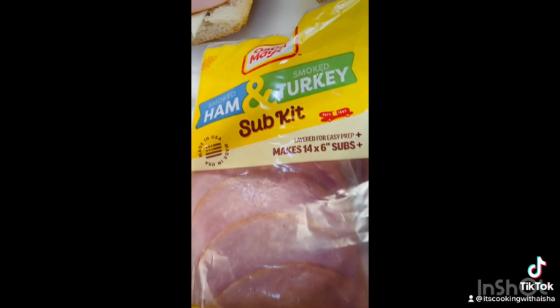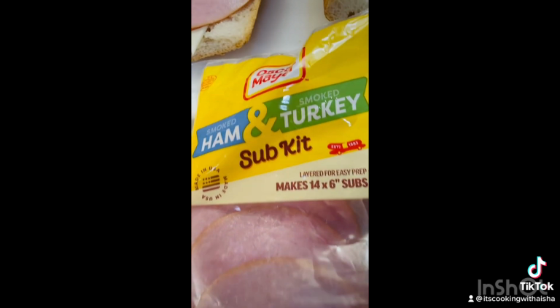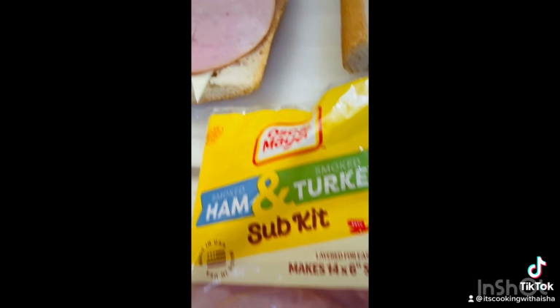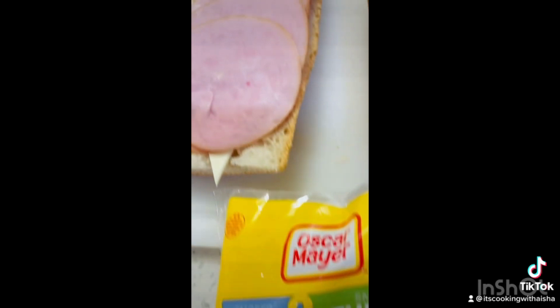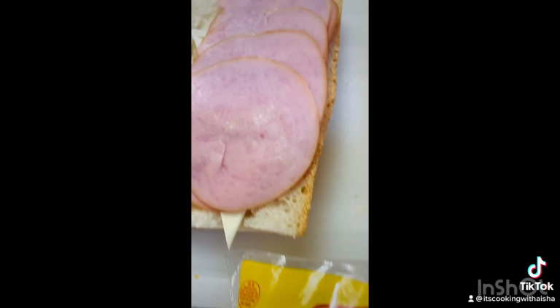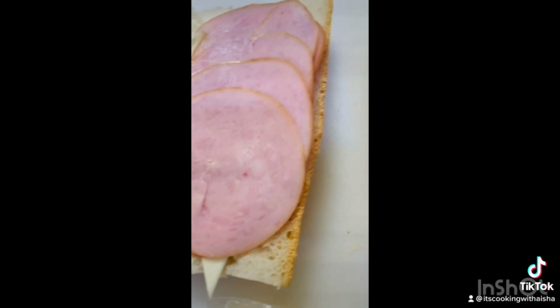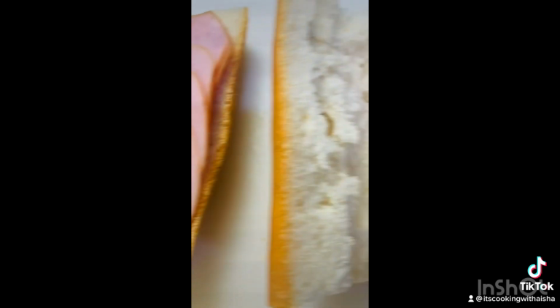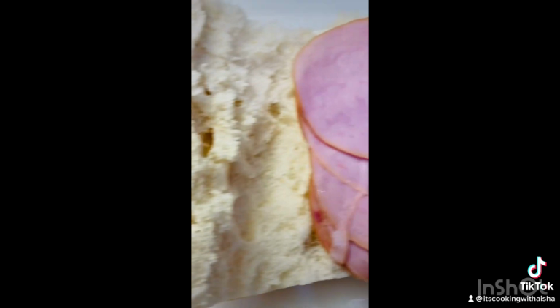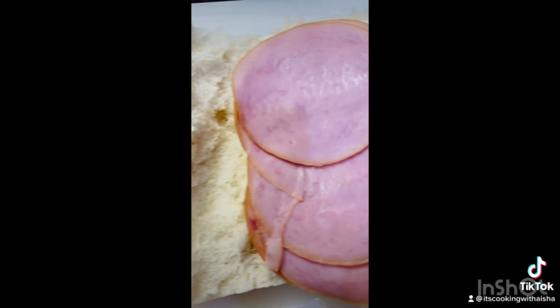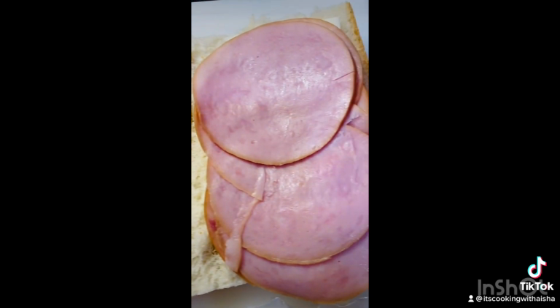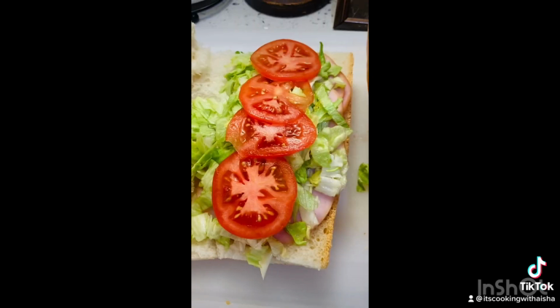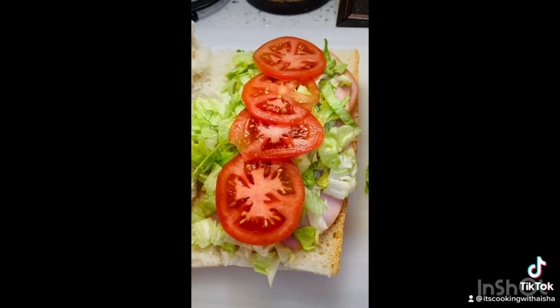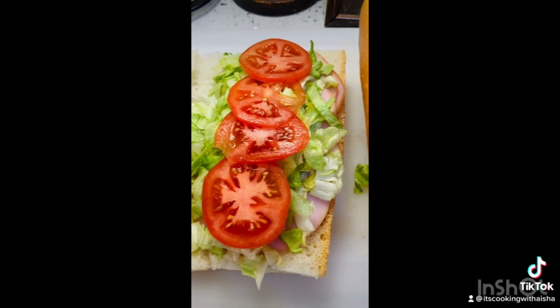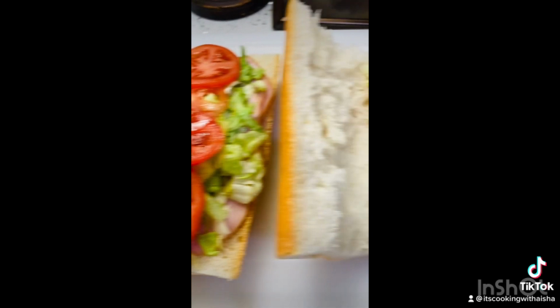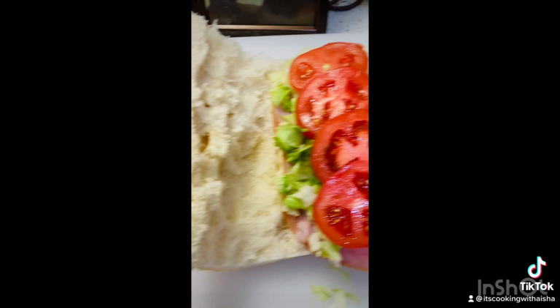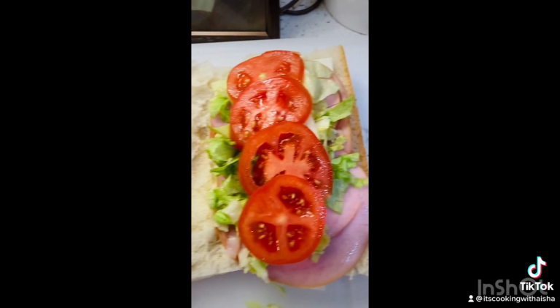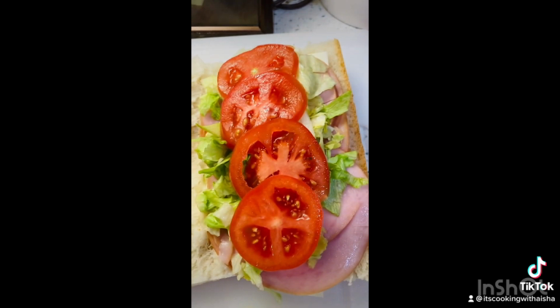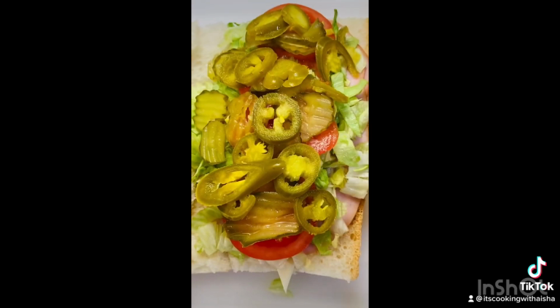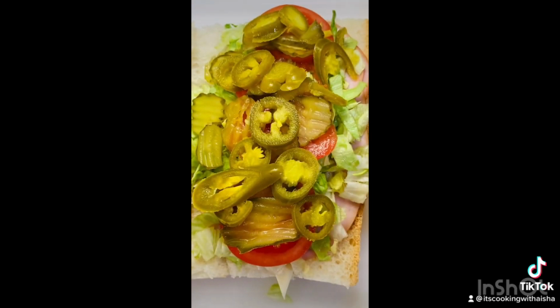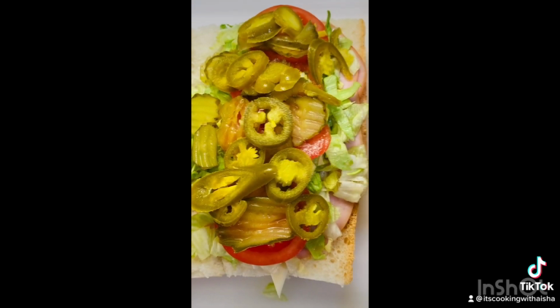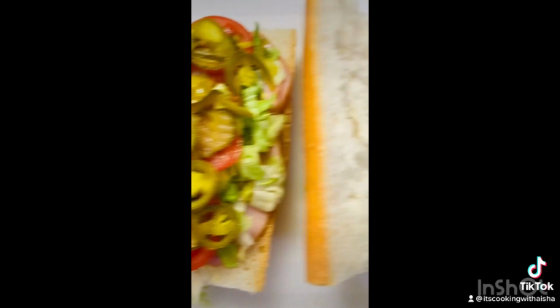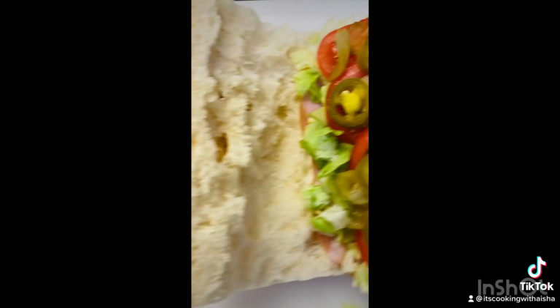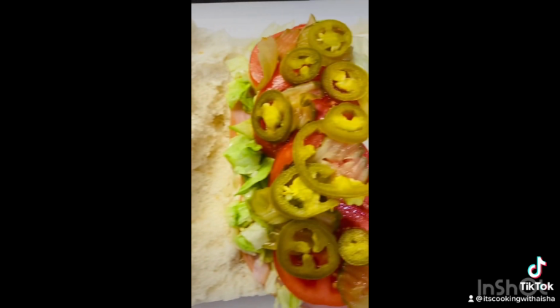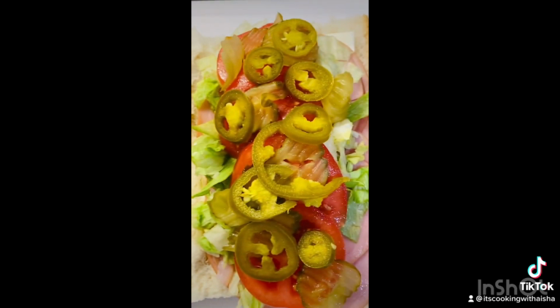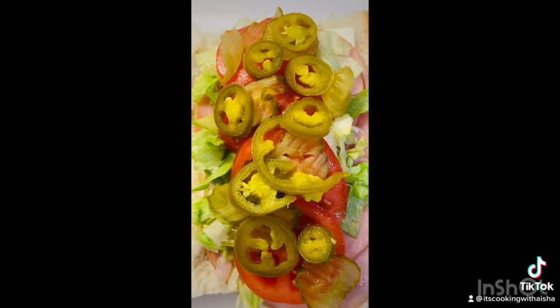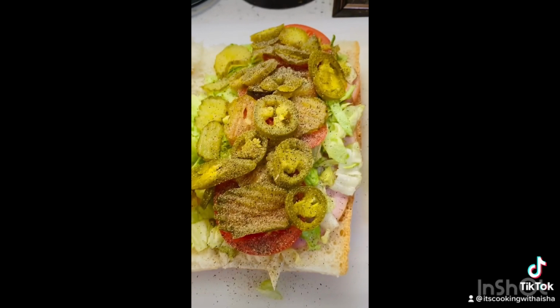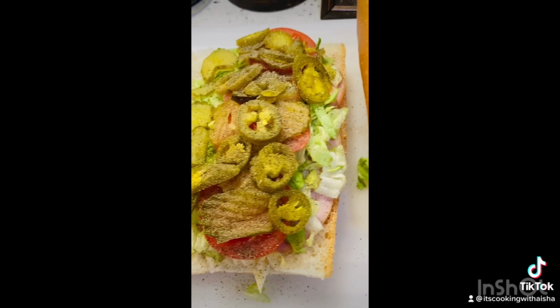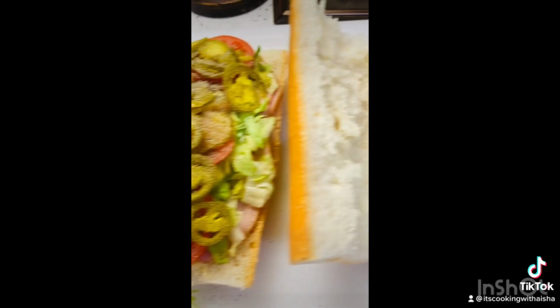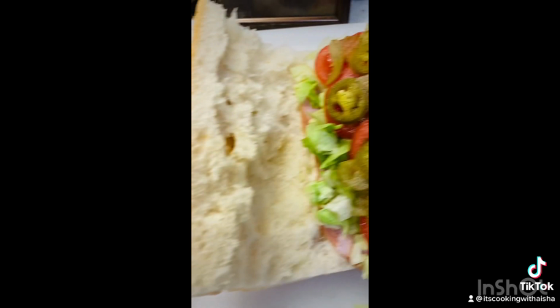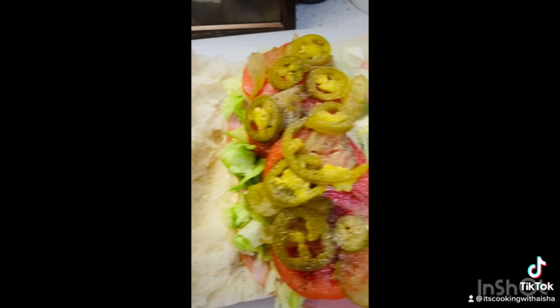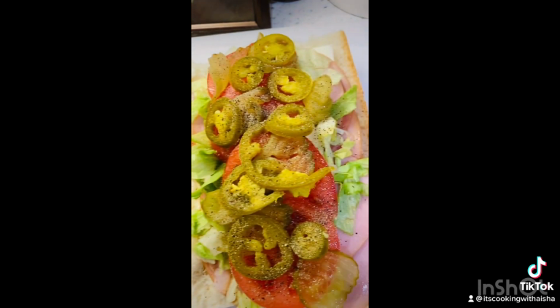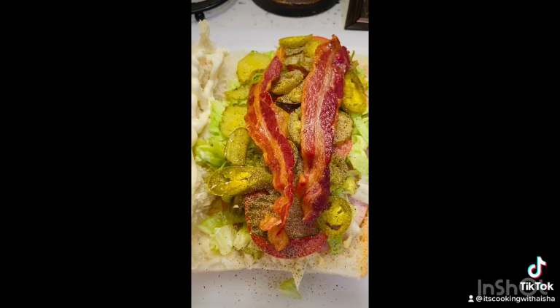Then I add on my meat, and then I add on my lettuce, my tomatoes, my pickles, and my jalapeño. And then I like to add salt and pepper extra for me, honey.